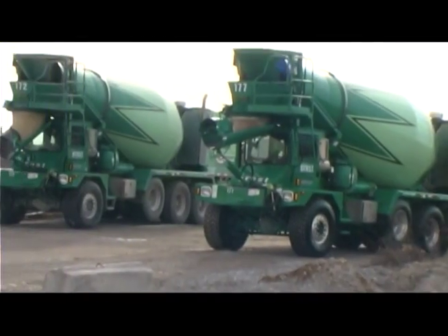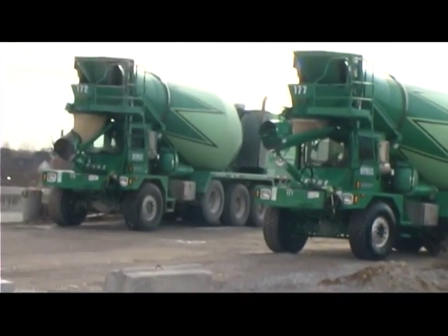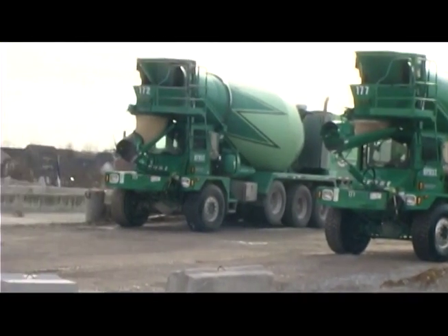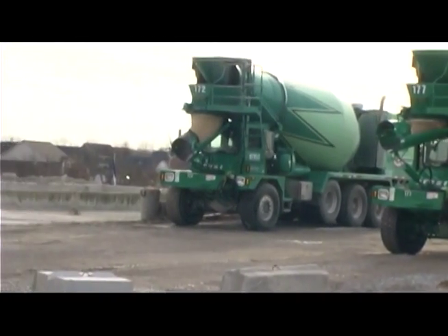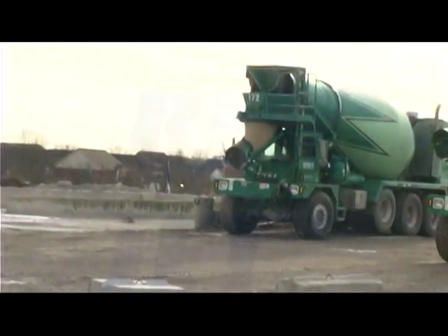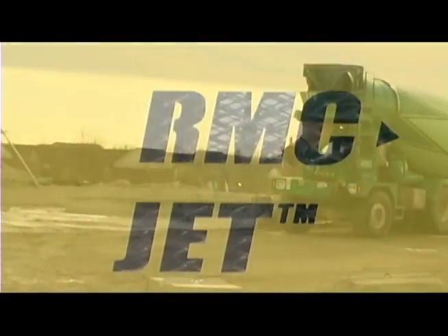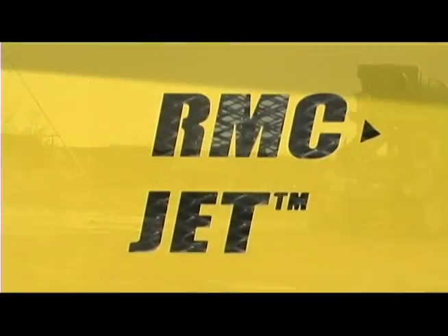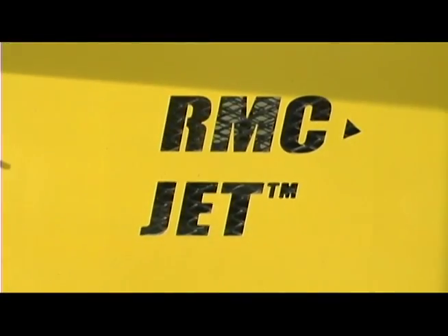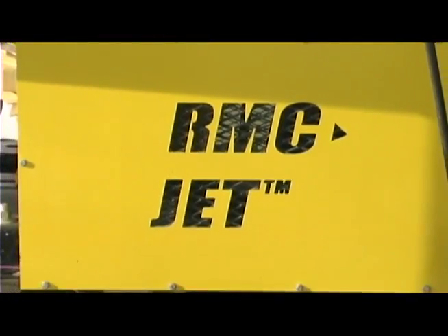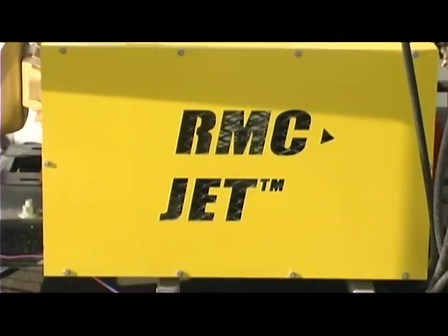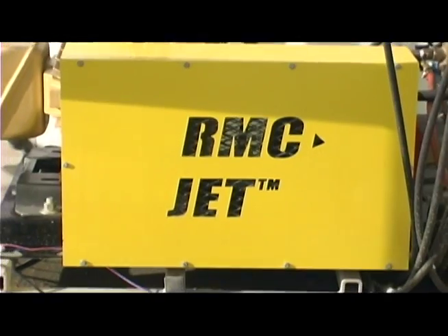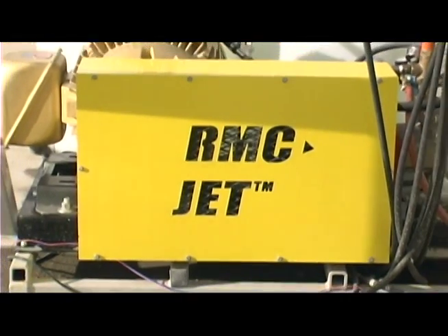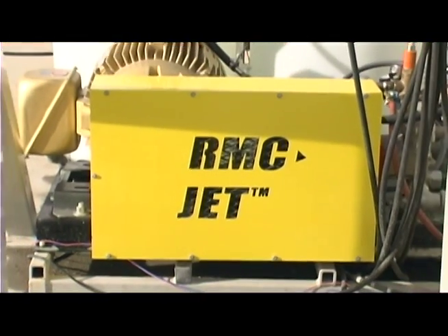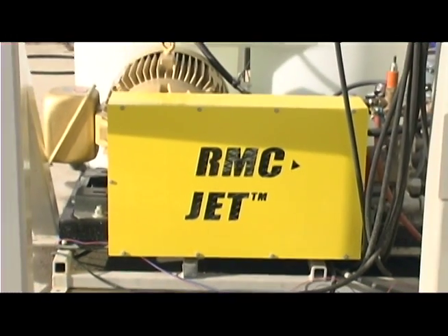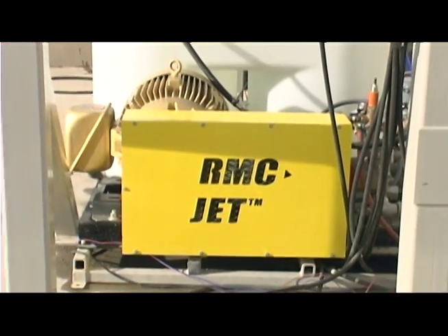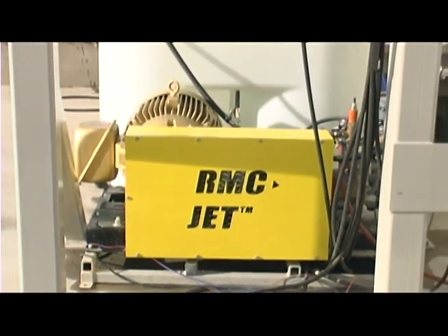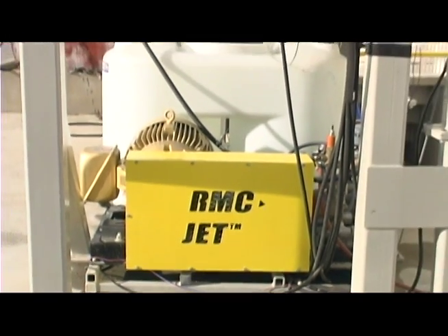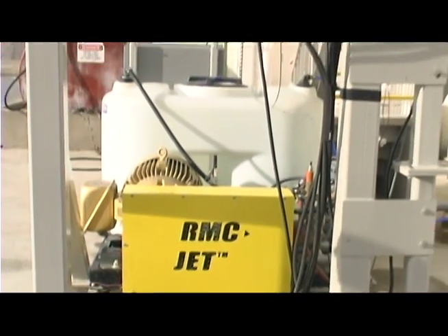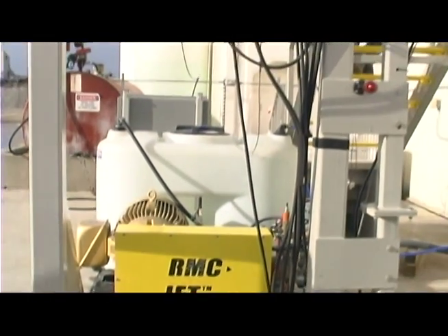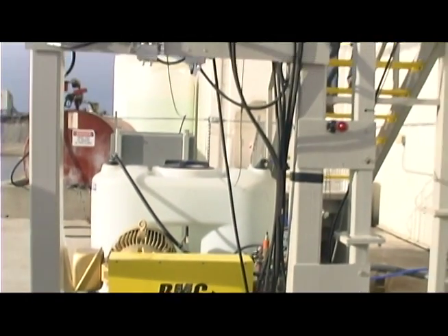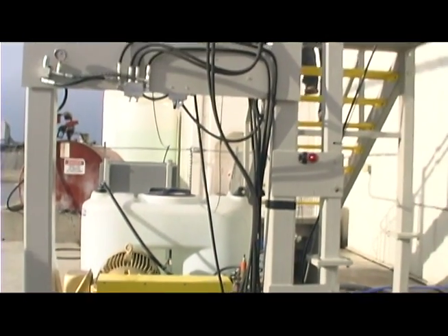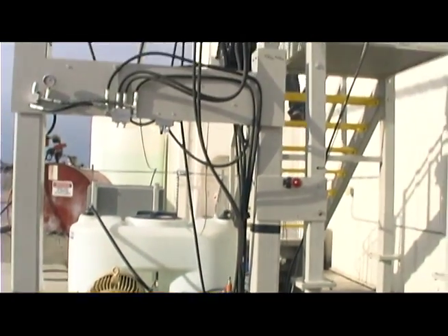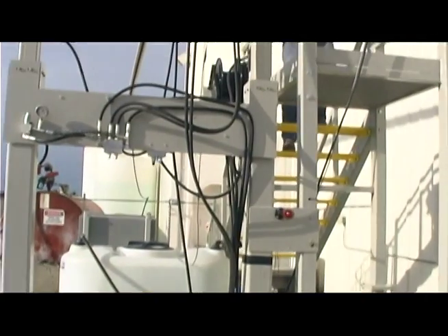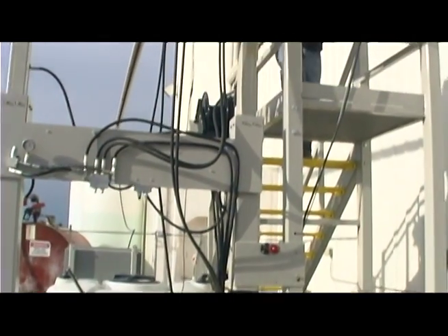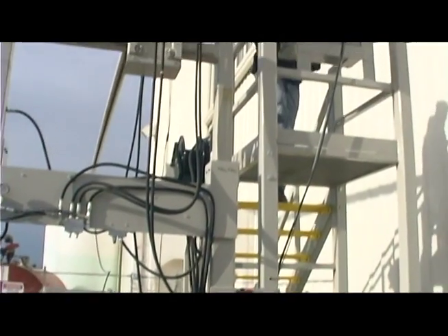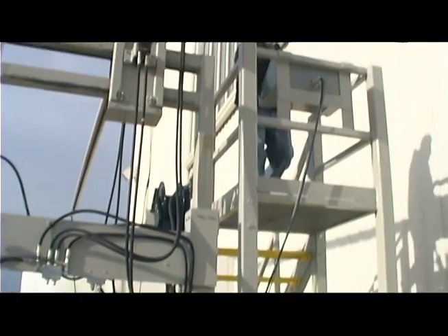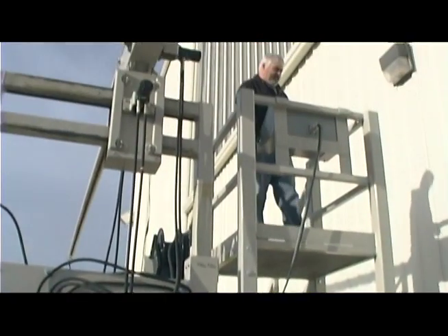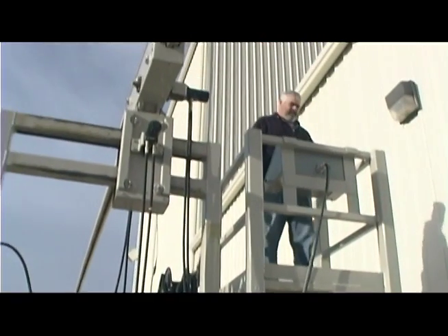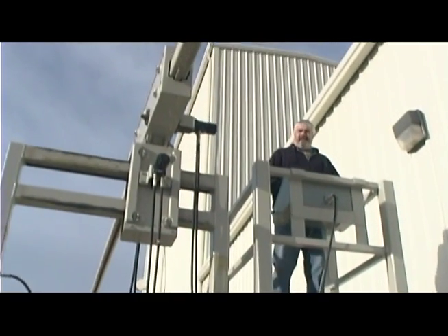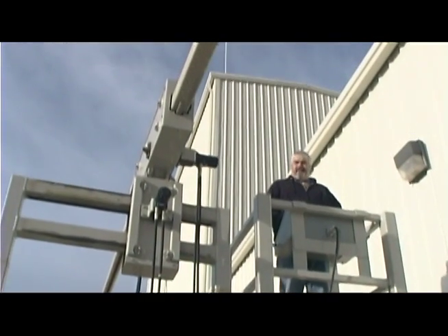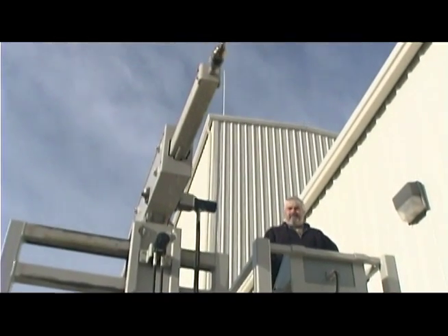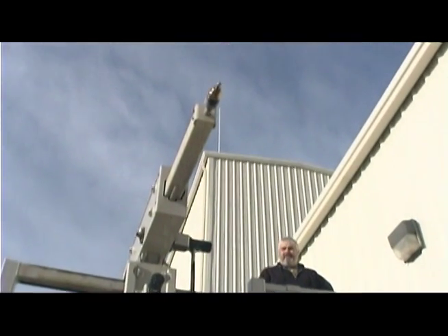After 88 years, the solution is here: the RMC Jet. Manufactured in the Commonwealth of Kentucky, this state-of-the-art, patent-pending, automated machine is driver-operated.